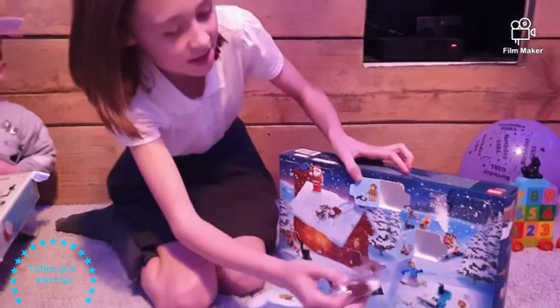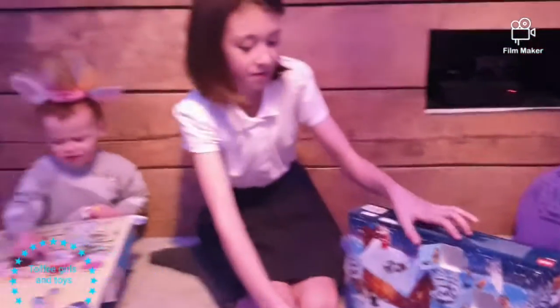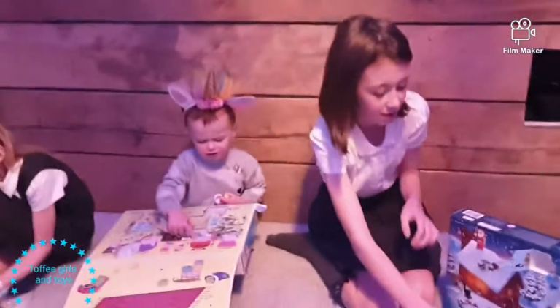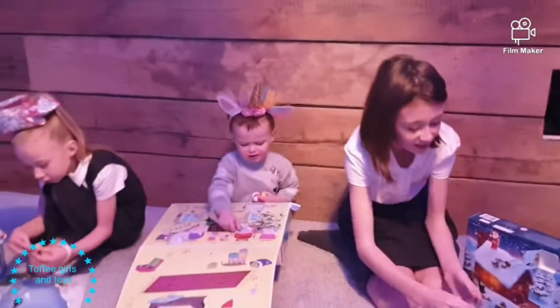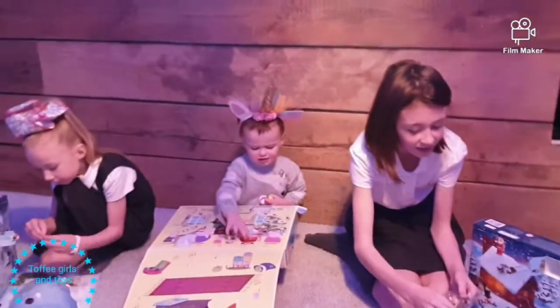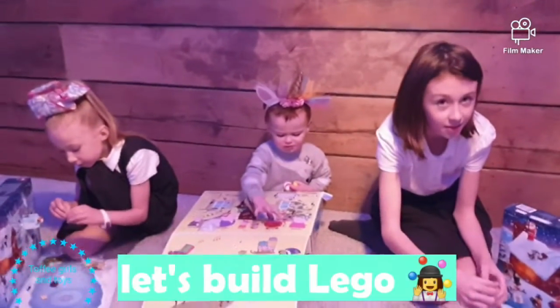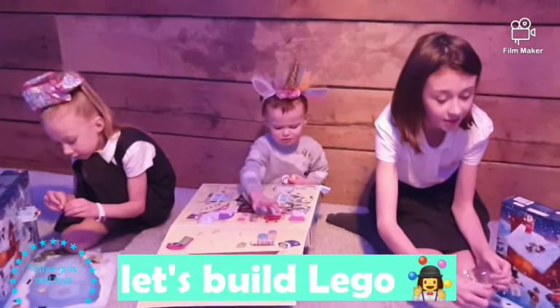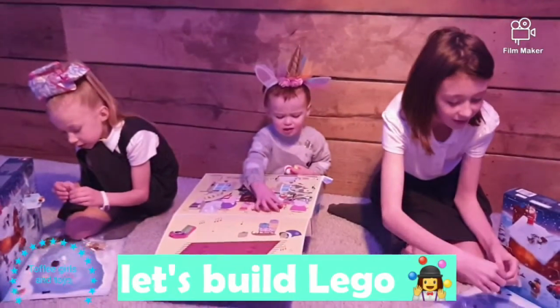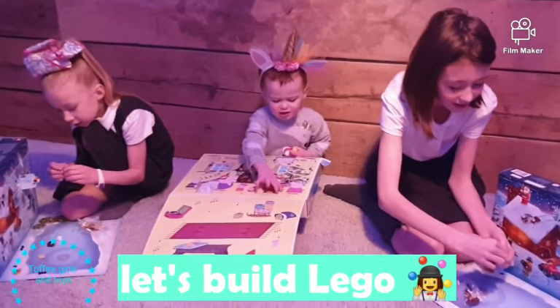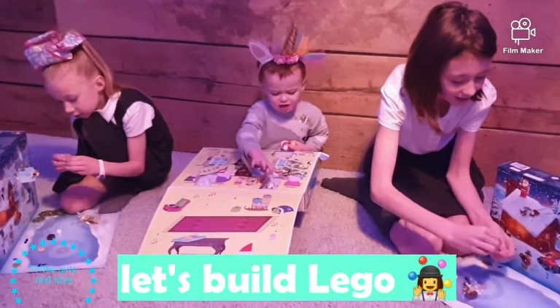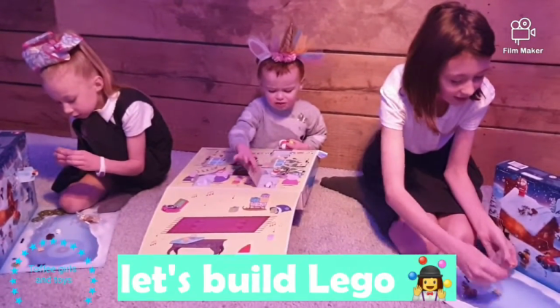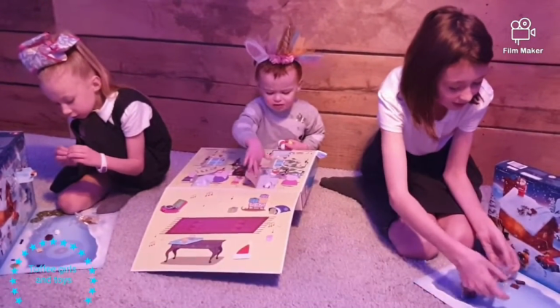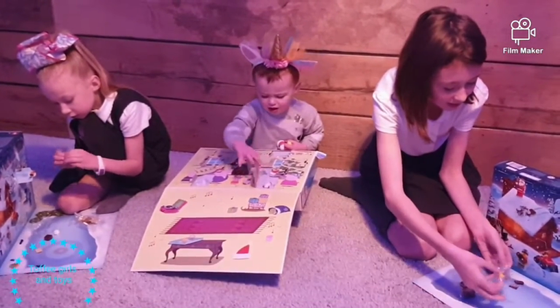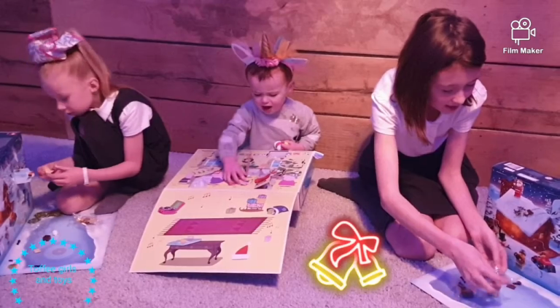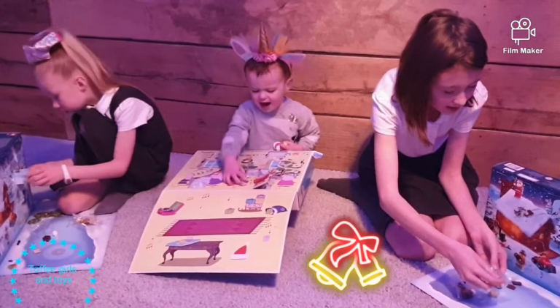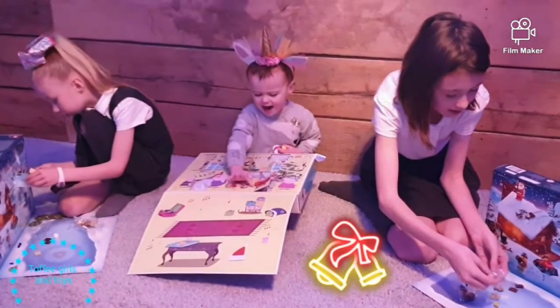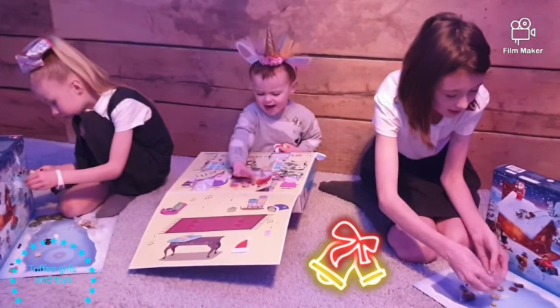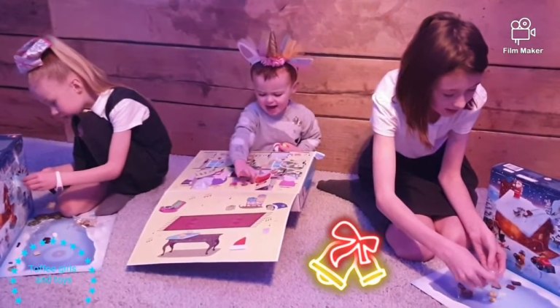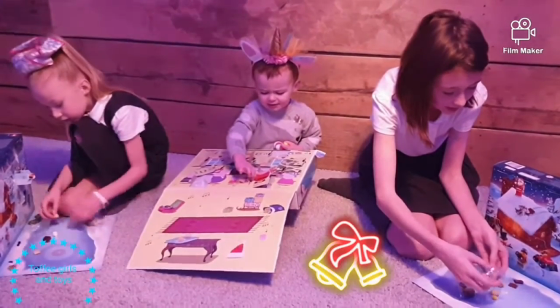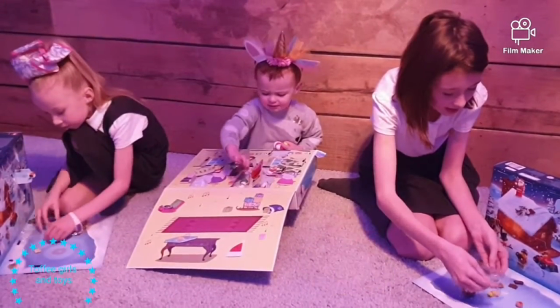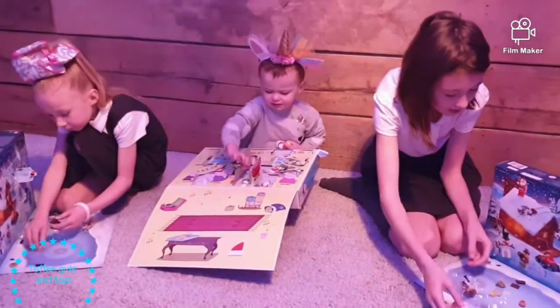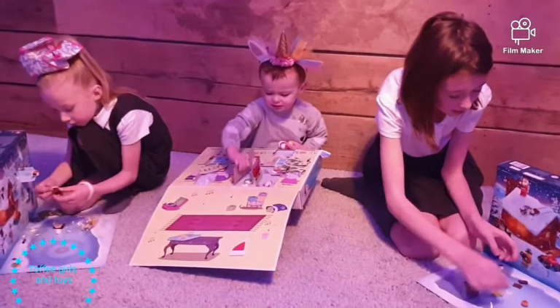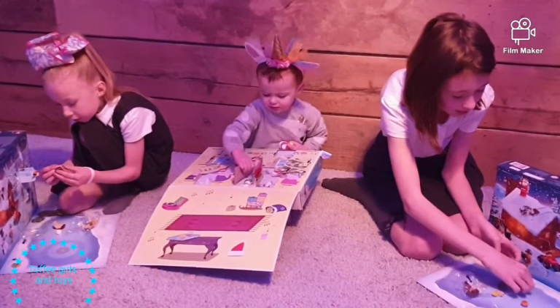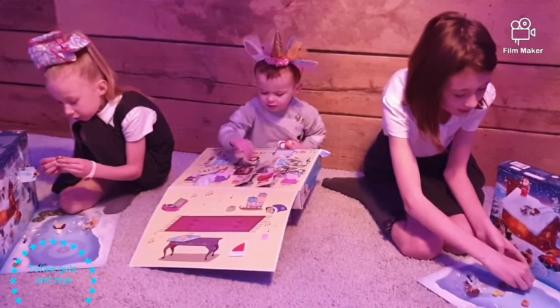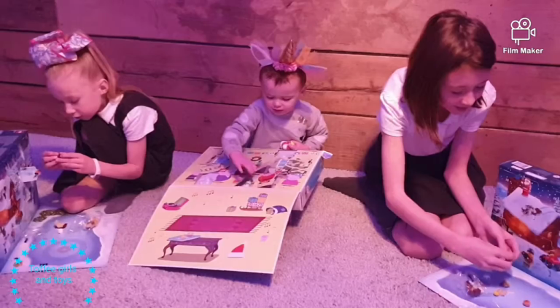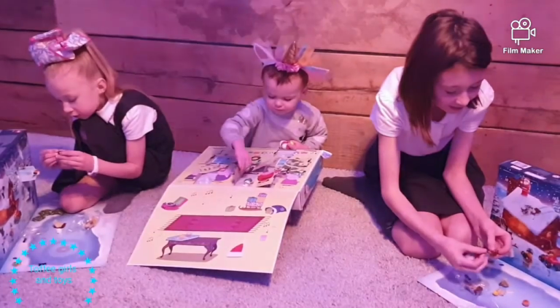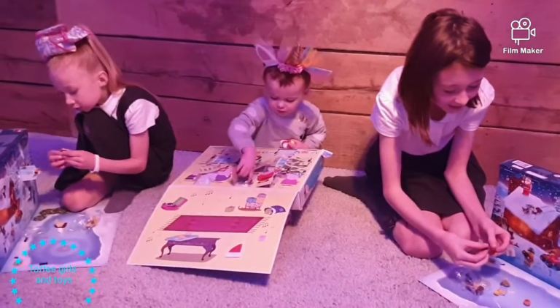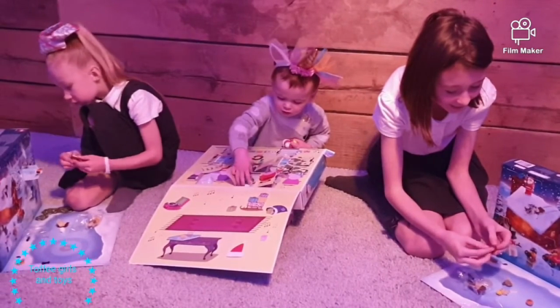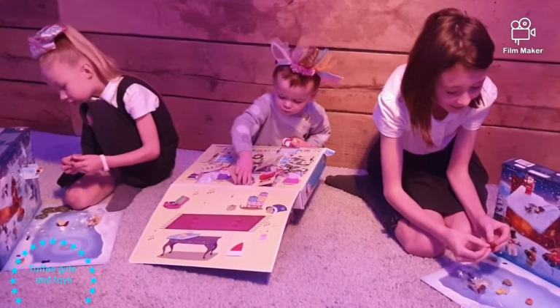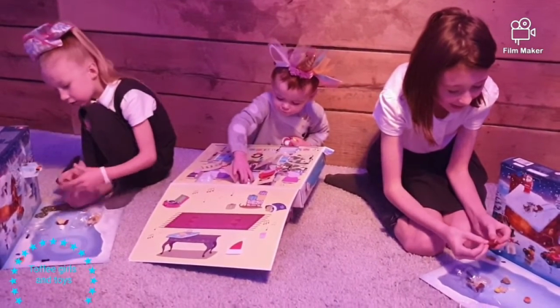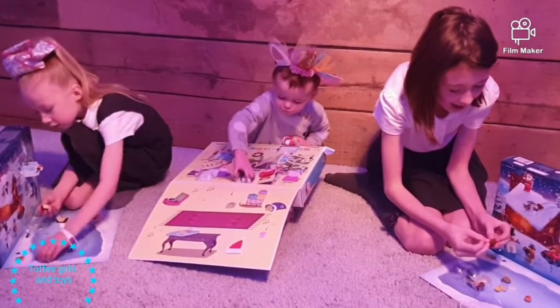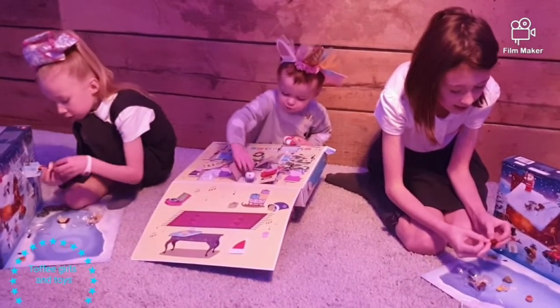Friday the 13th day guys — hope that brings some people luck and not too much bad. Hope's nana and granda got married on the 13th of Friday, didn't they Hope? He is getting ready to build.